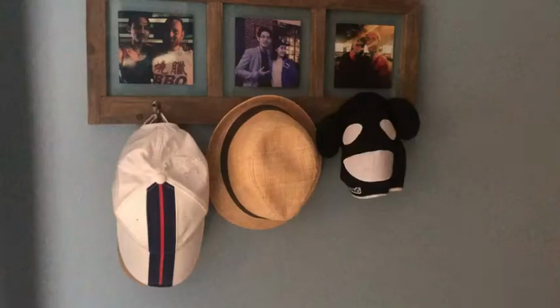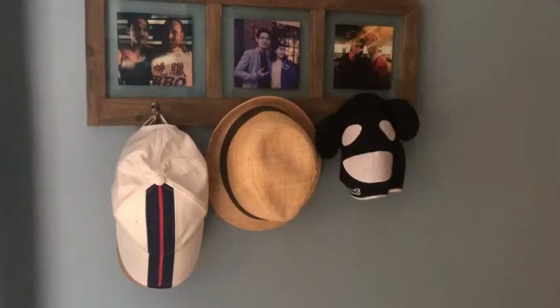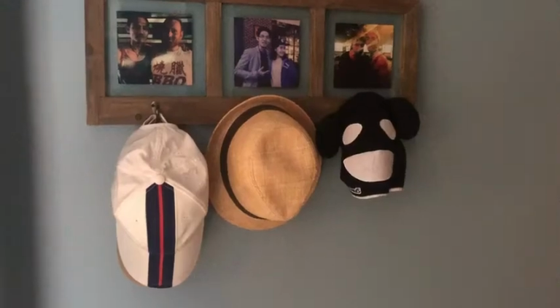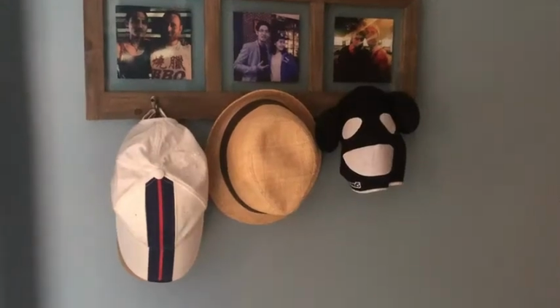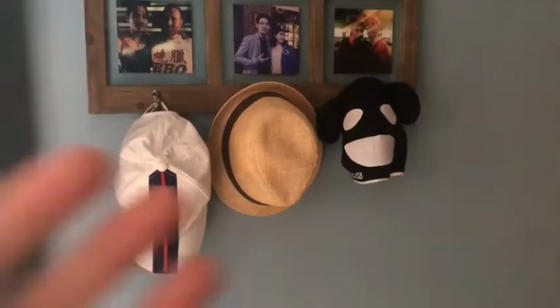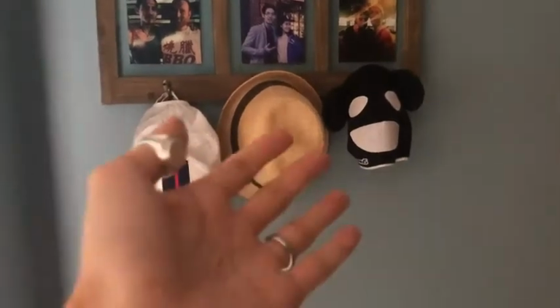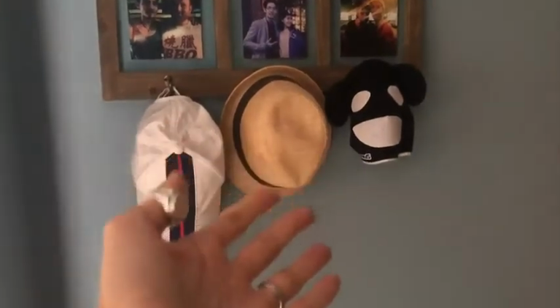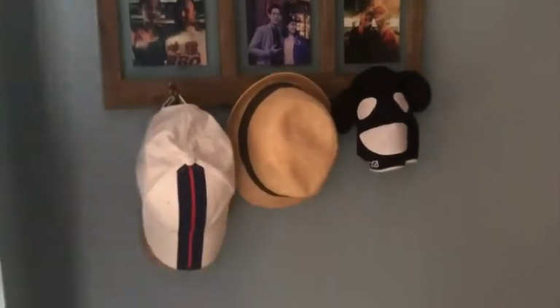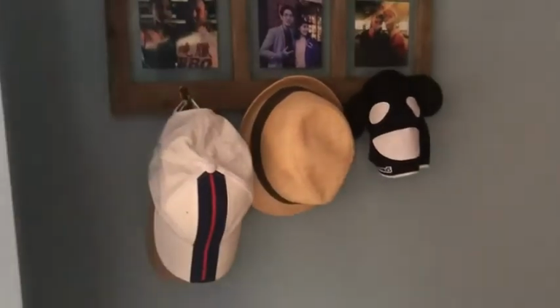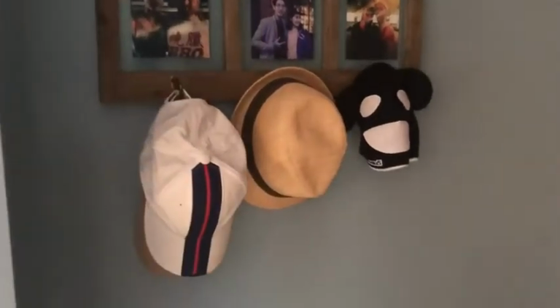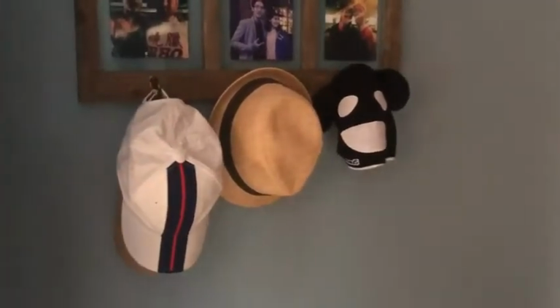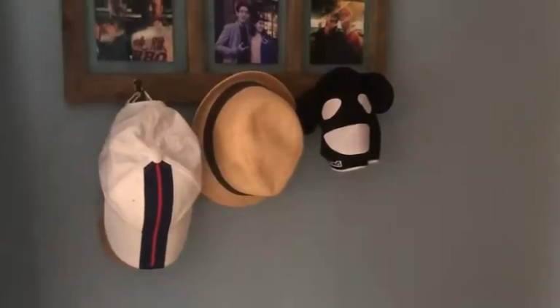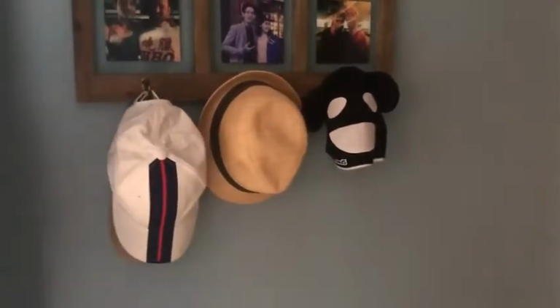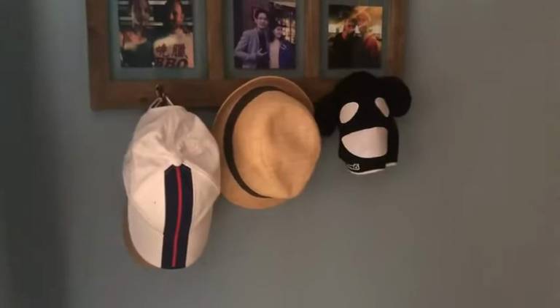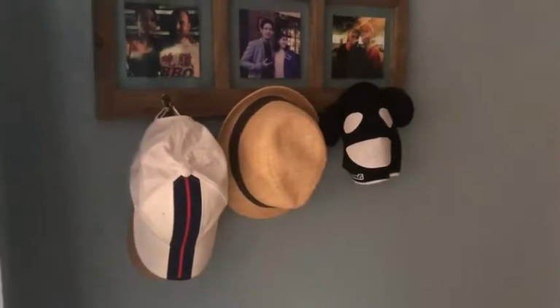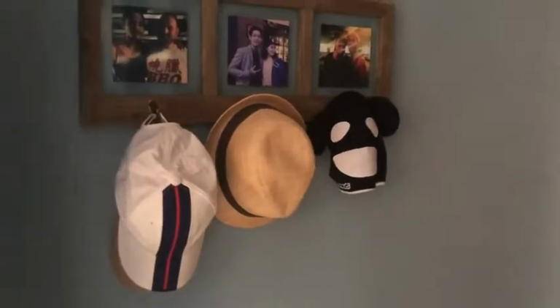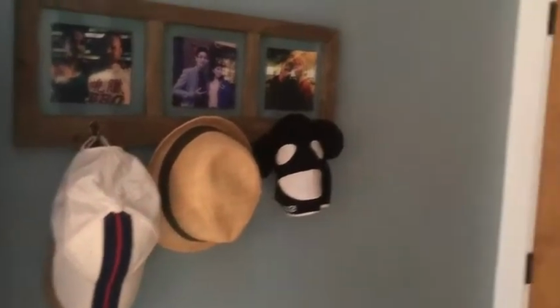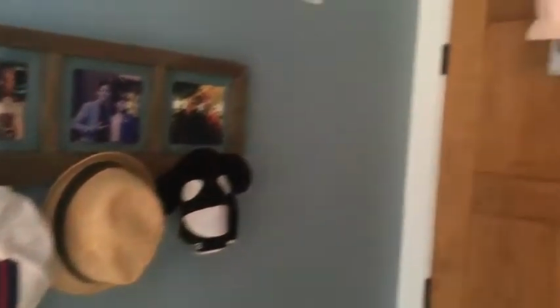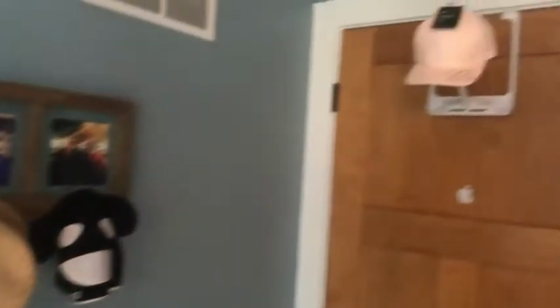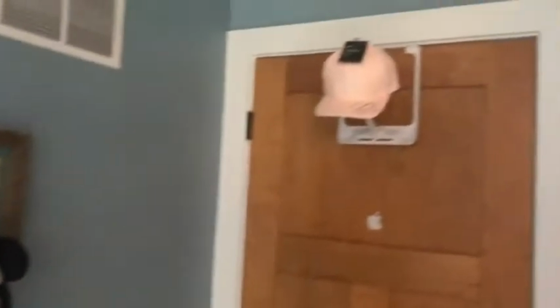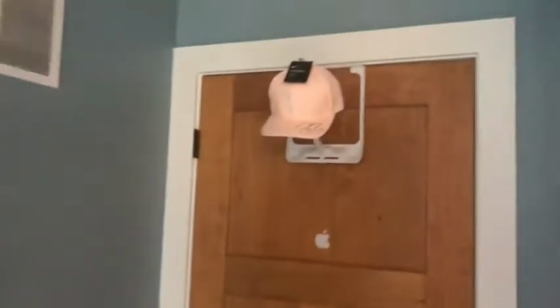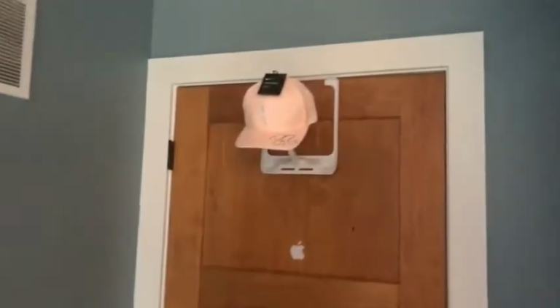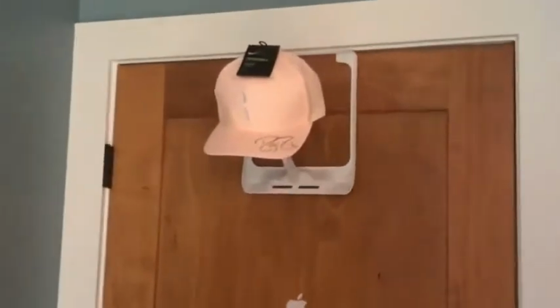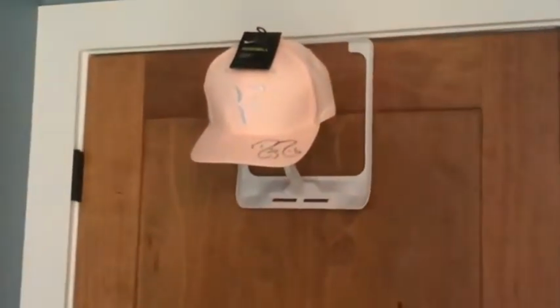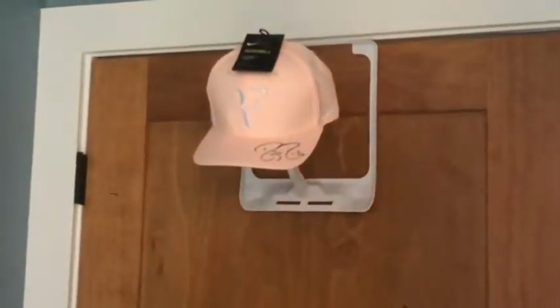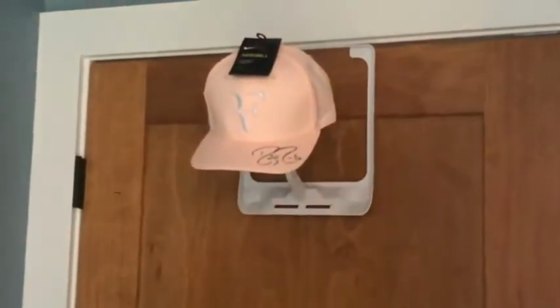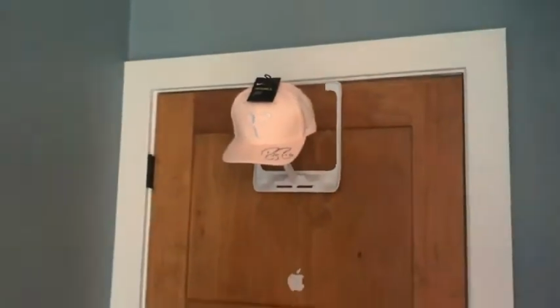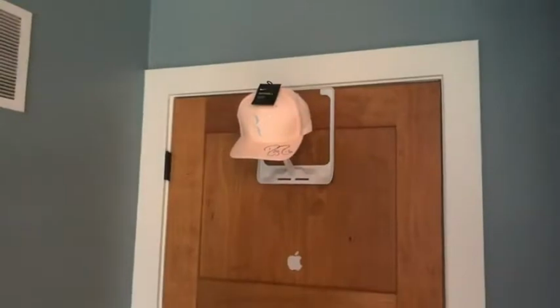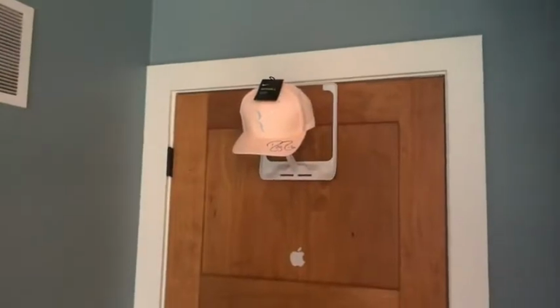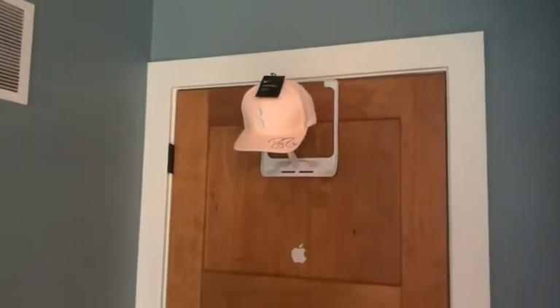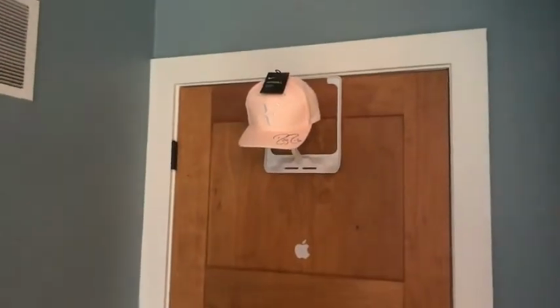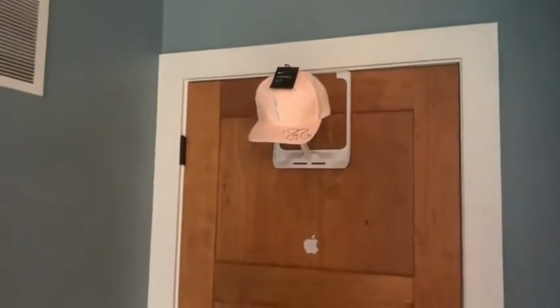Hey everyone, so check this out. As you can see I am somewhat of a hat connoisseur, and my review is here regarding the wick stack which I purchased from Amazon the other day.